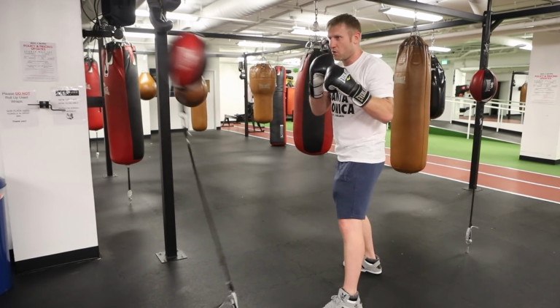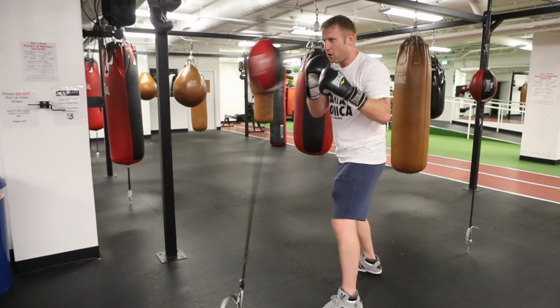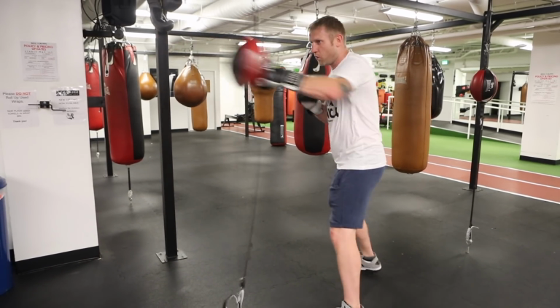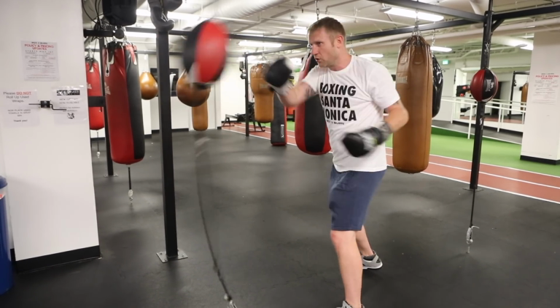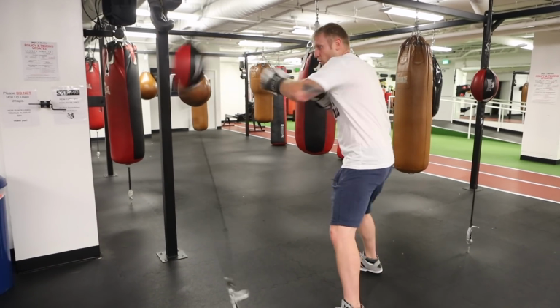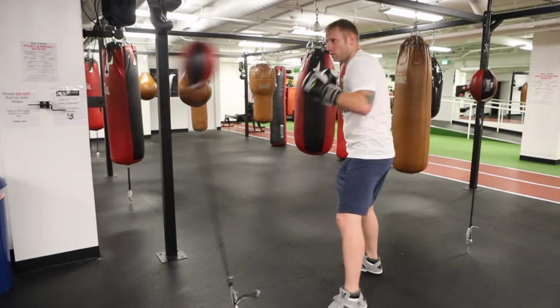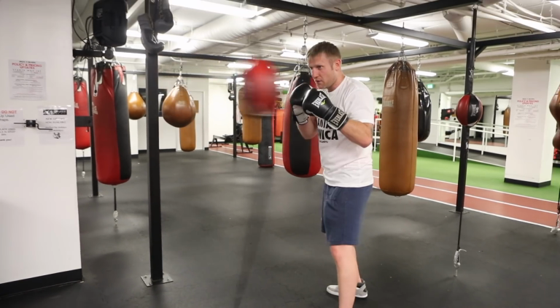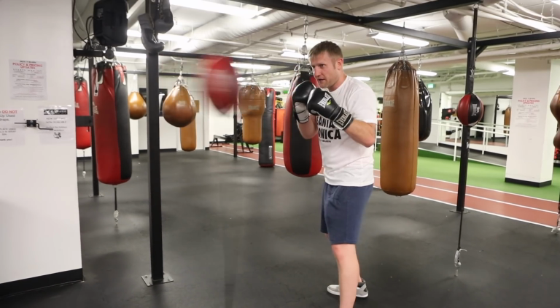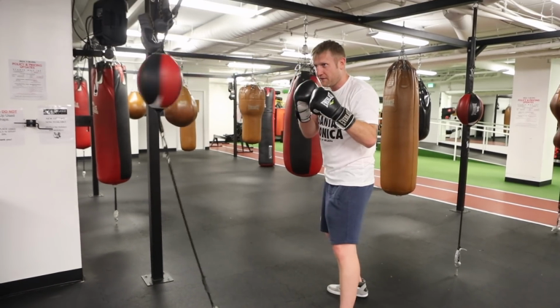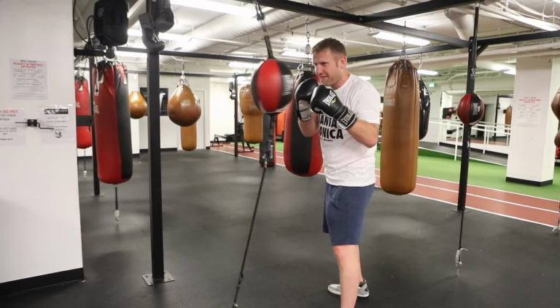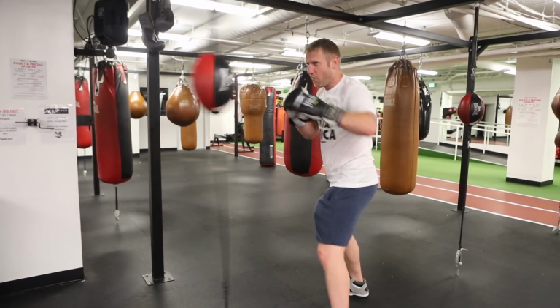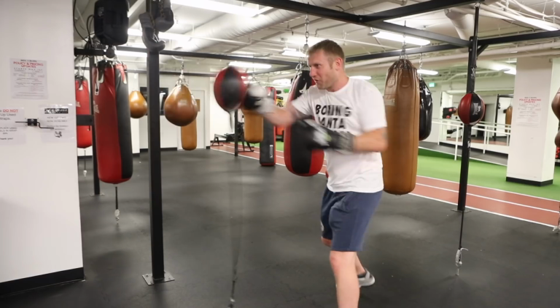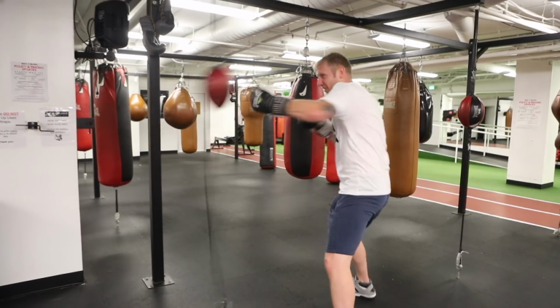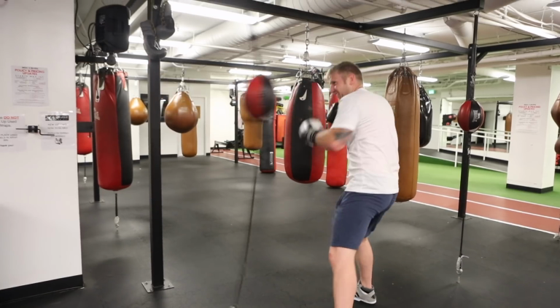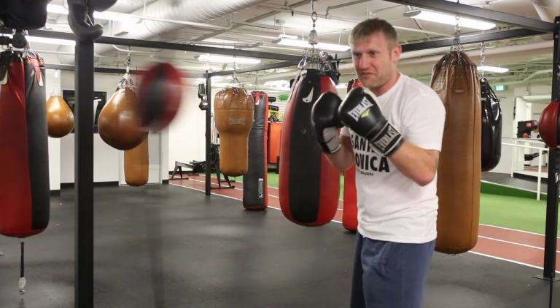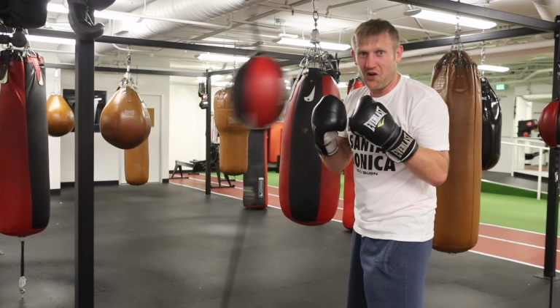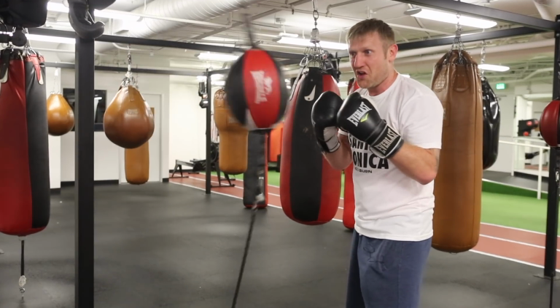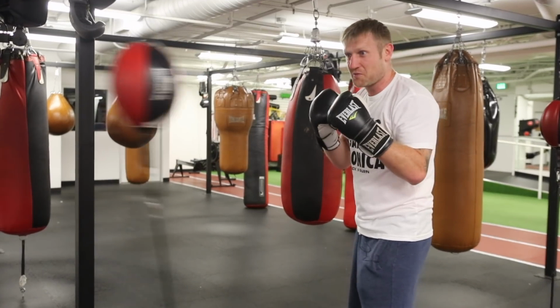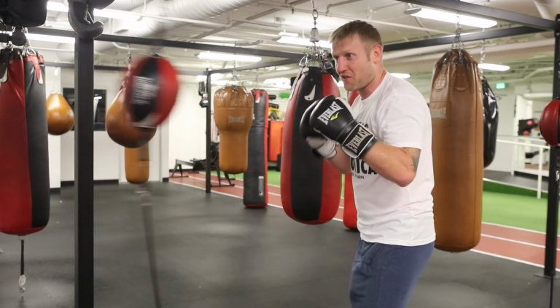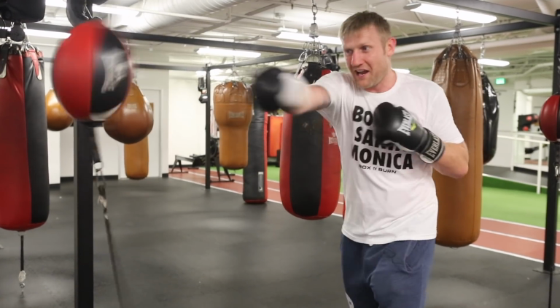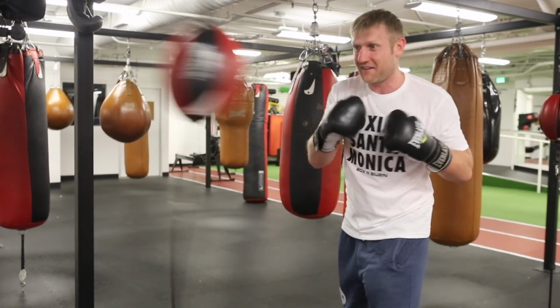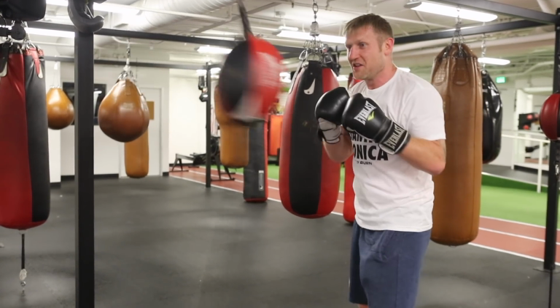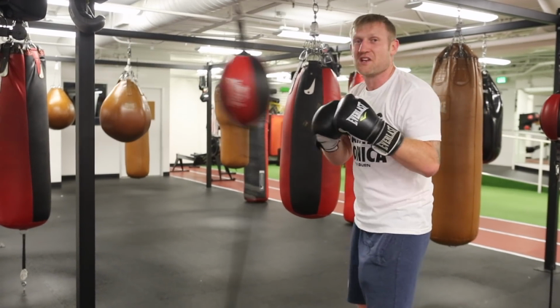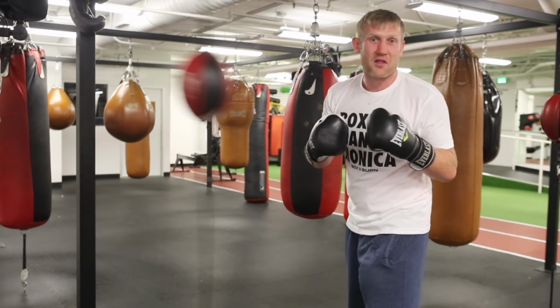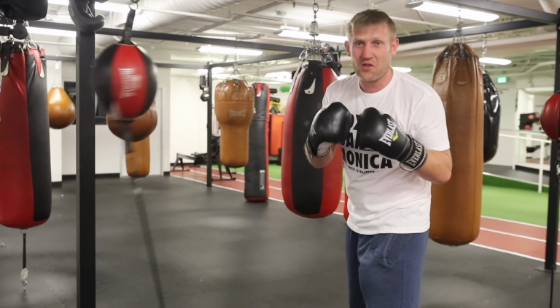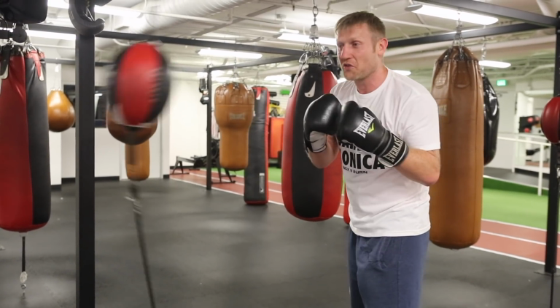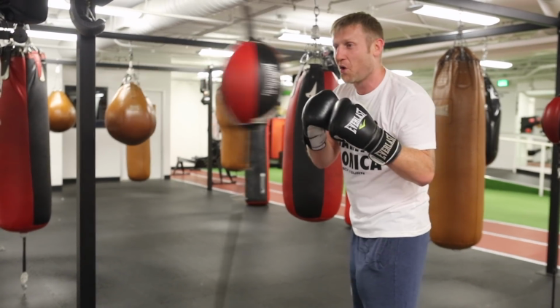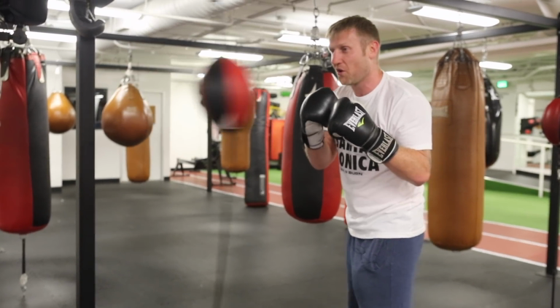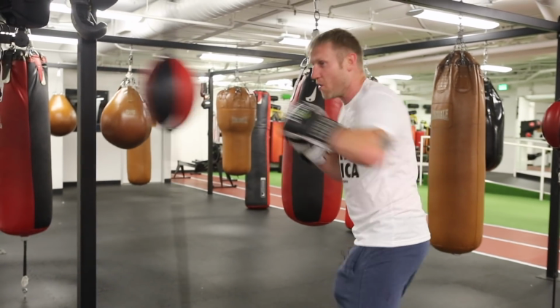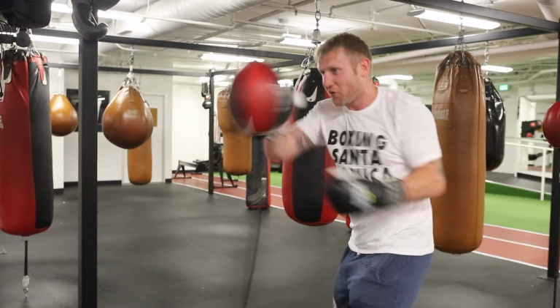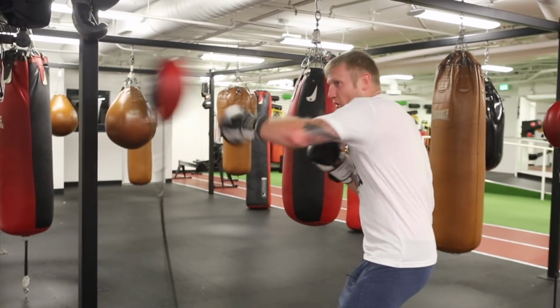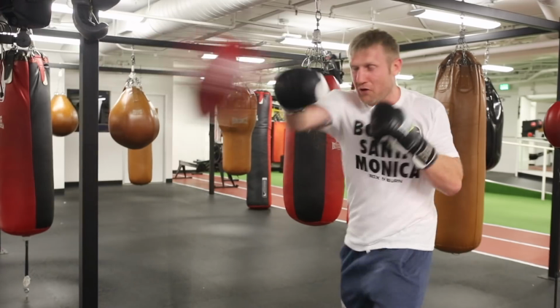So you can go 1-2-hook, again 1-2-hook, and after the hook it comes back for the right hand. So now I can throw the 1-2-hook too, 1-2-hook too.